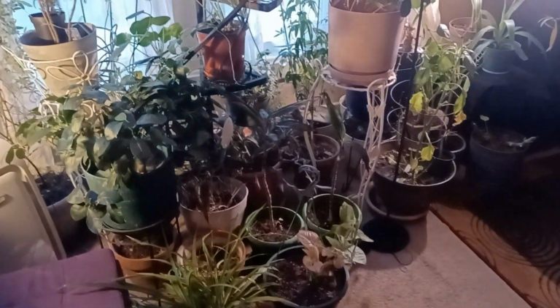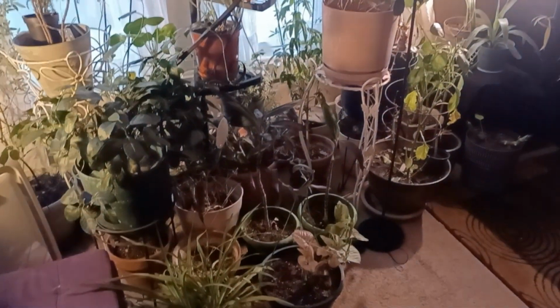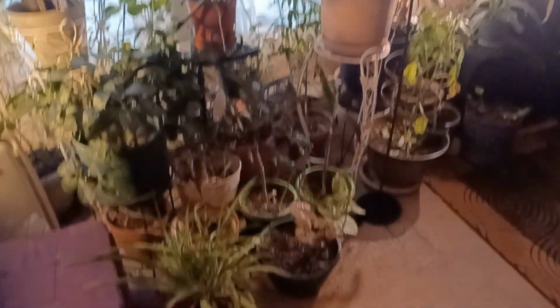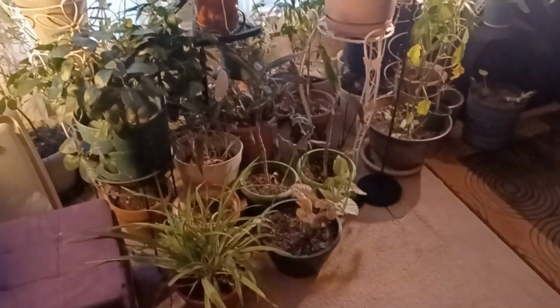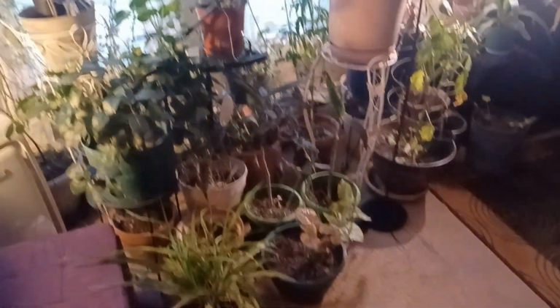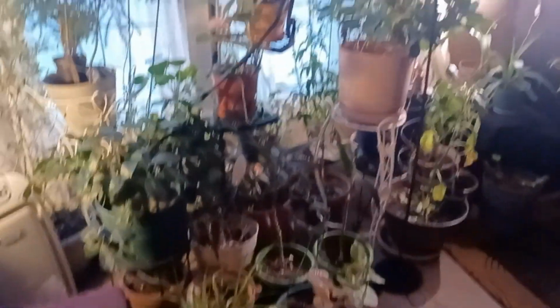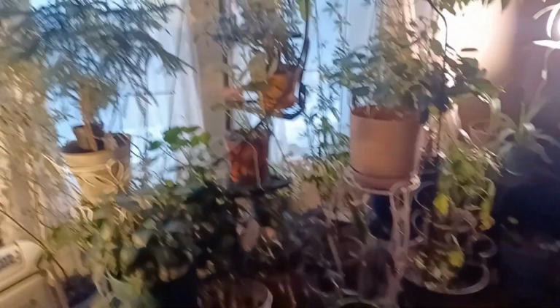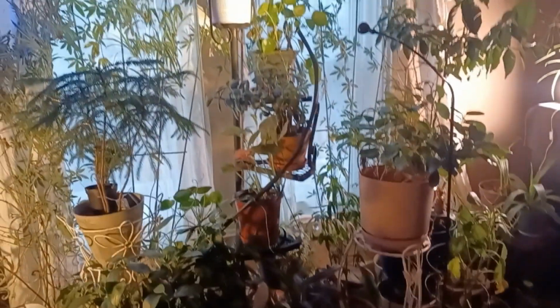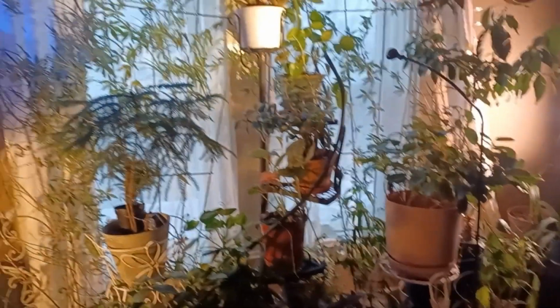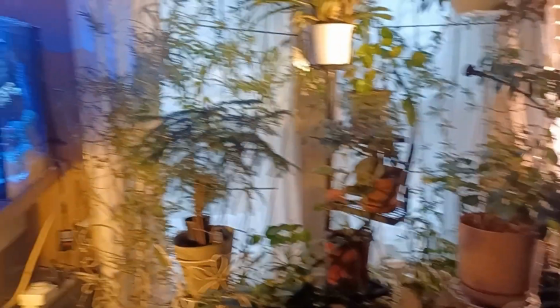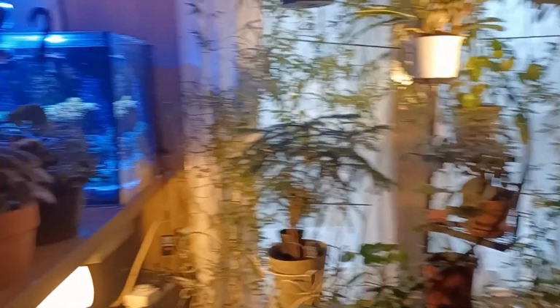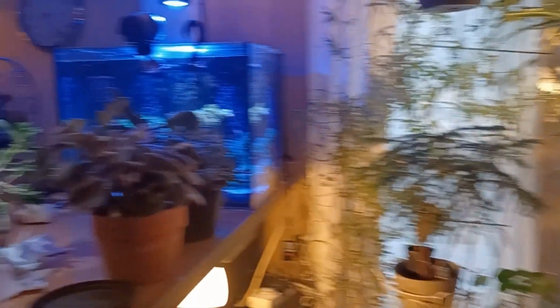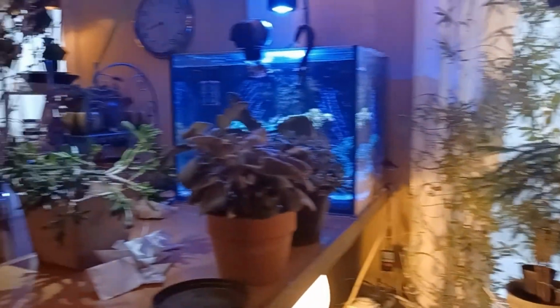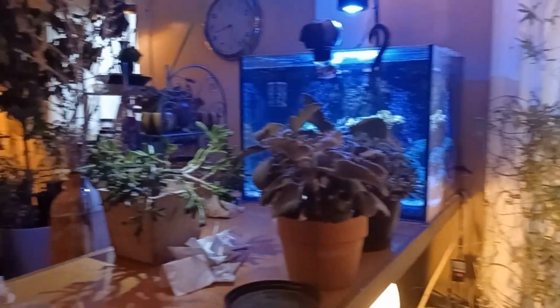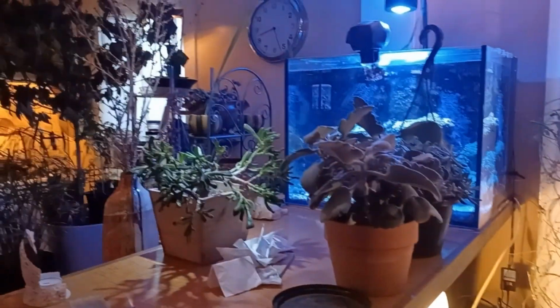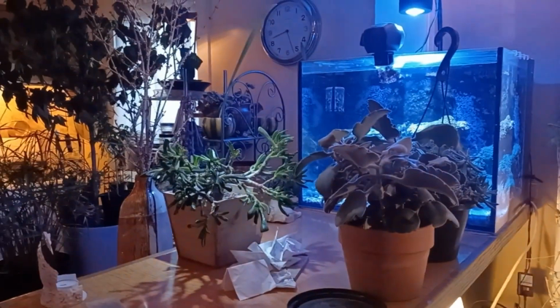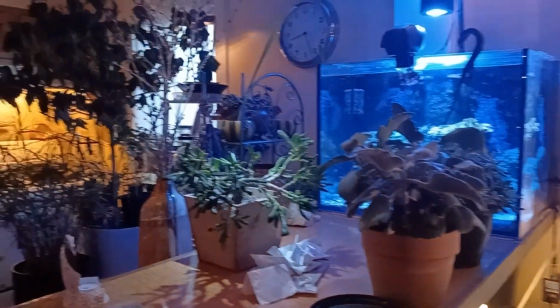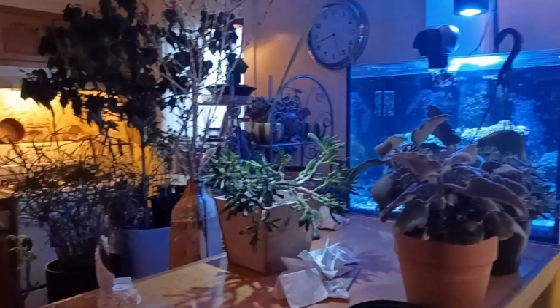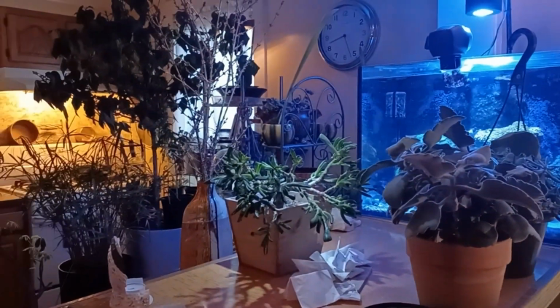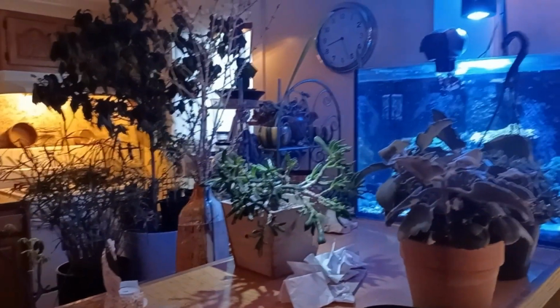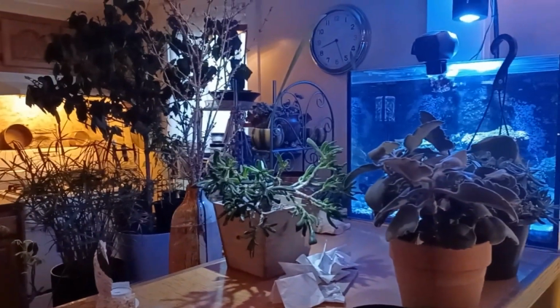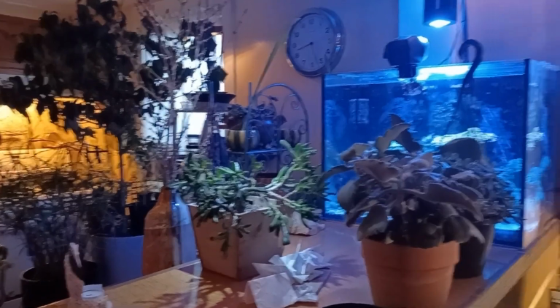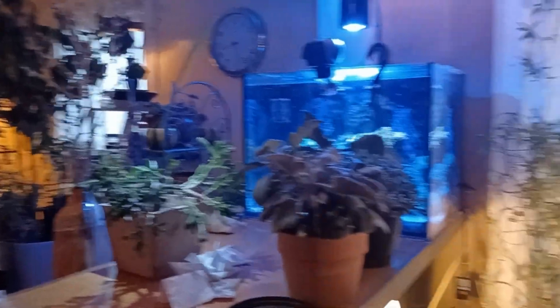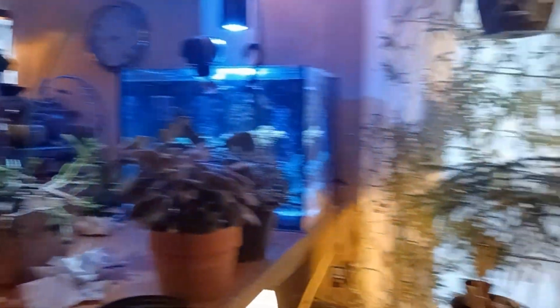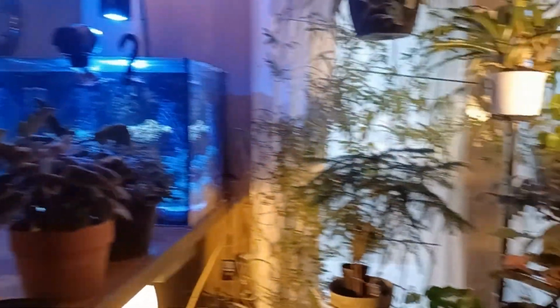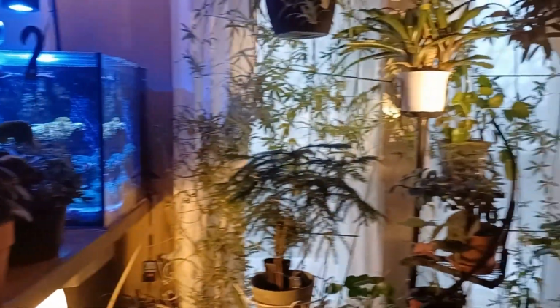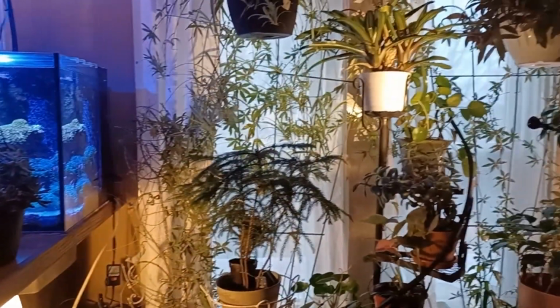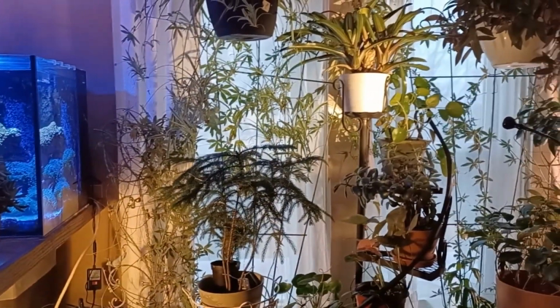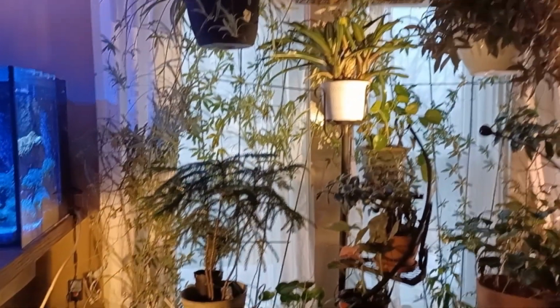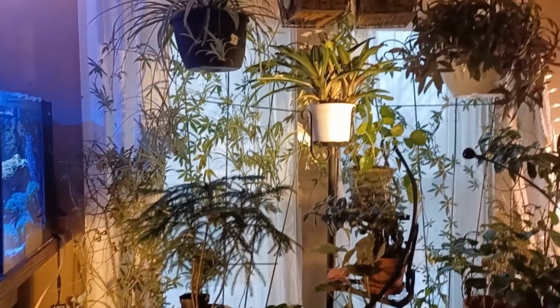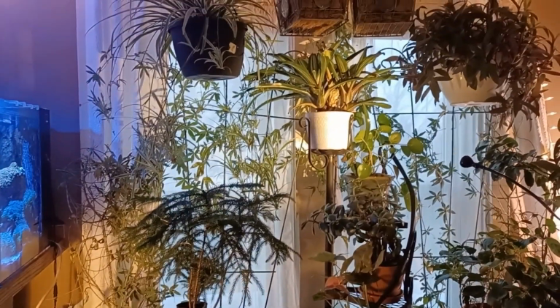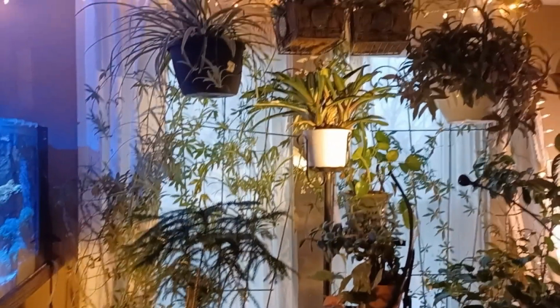I have an overflow of plants. I don't know what I'm going to do. Still working on it.